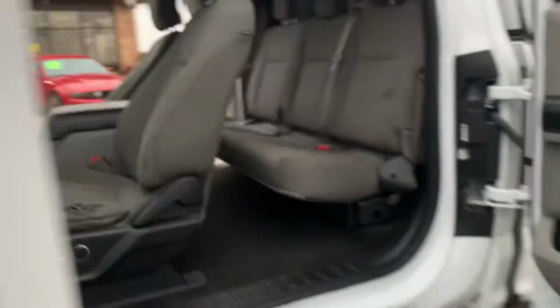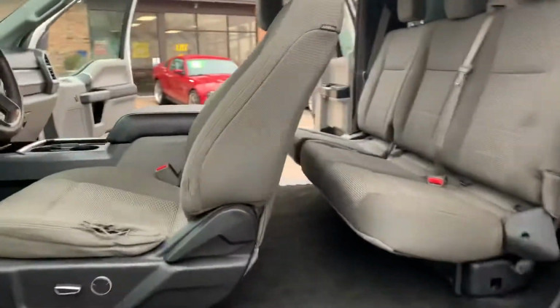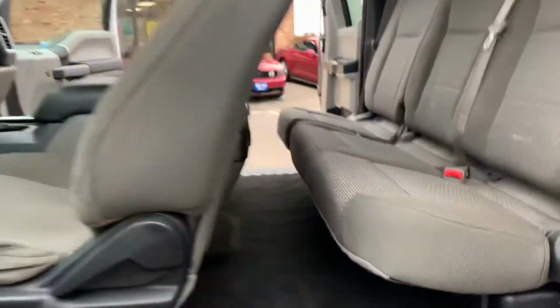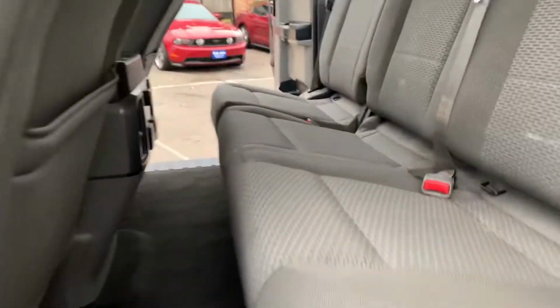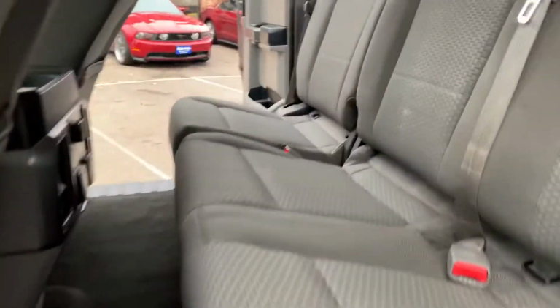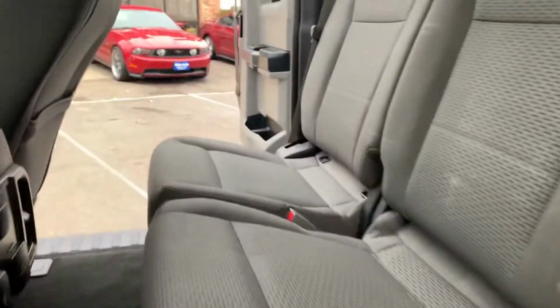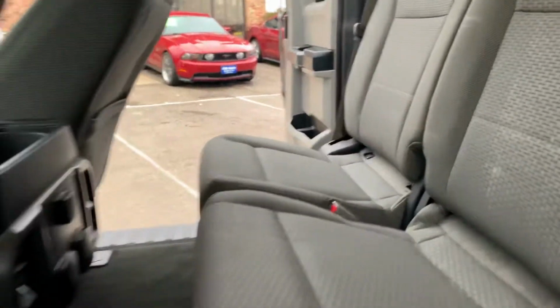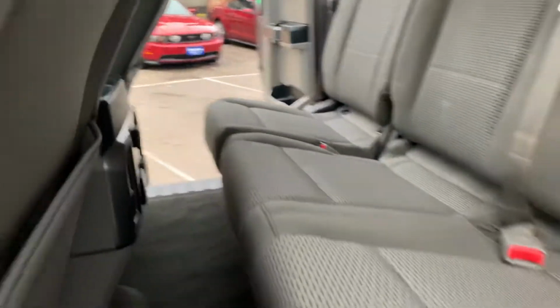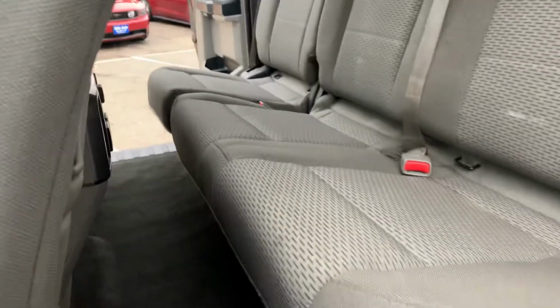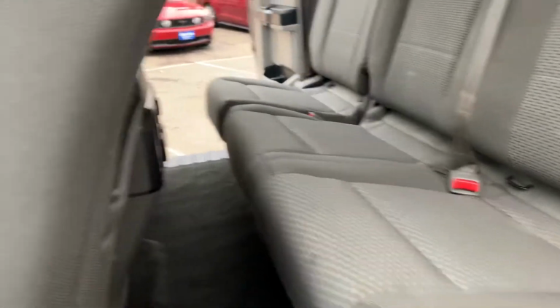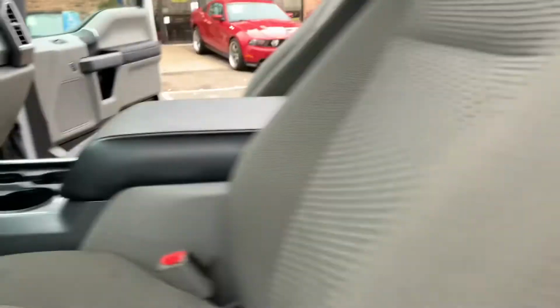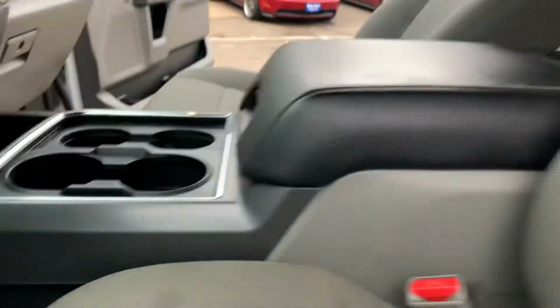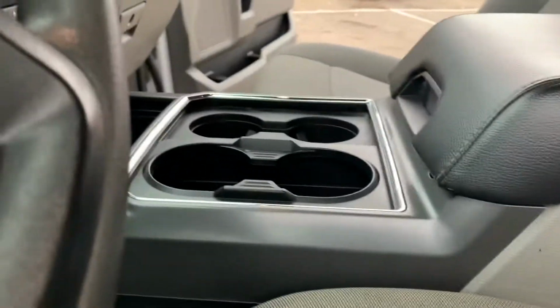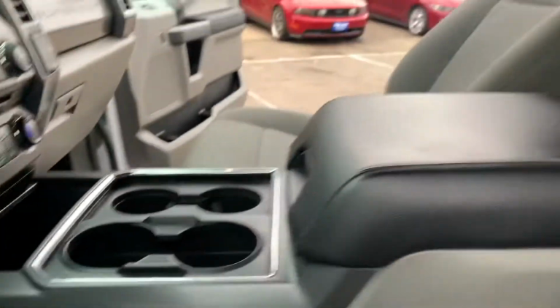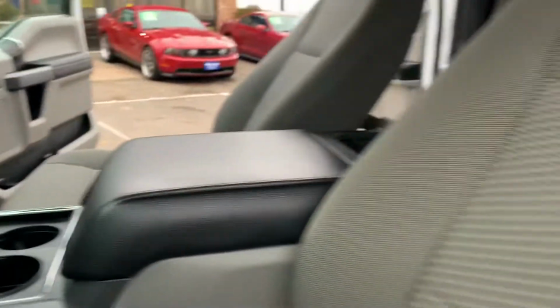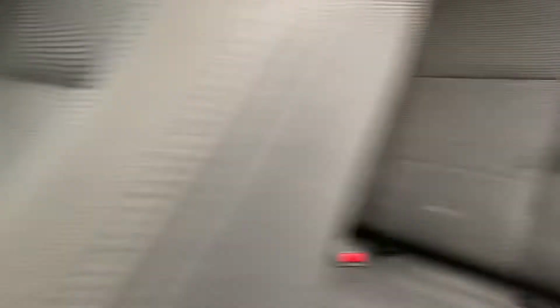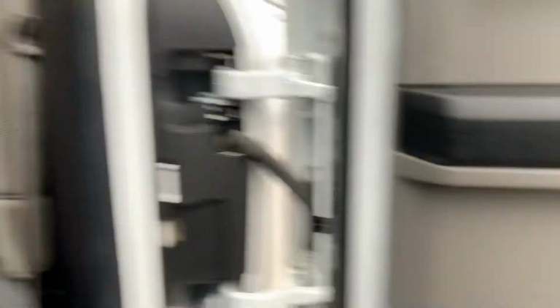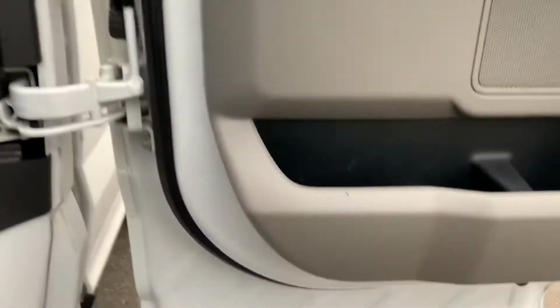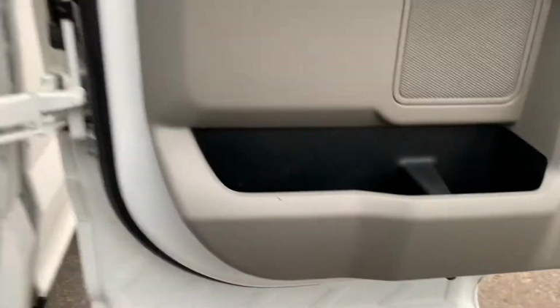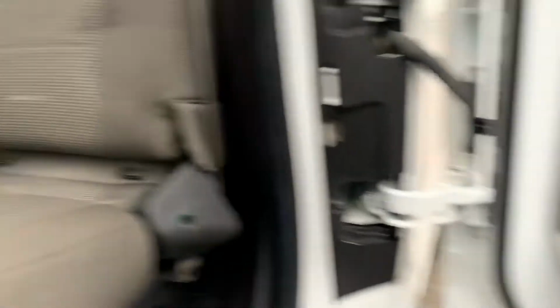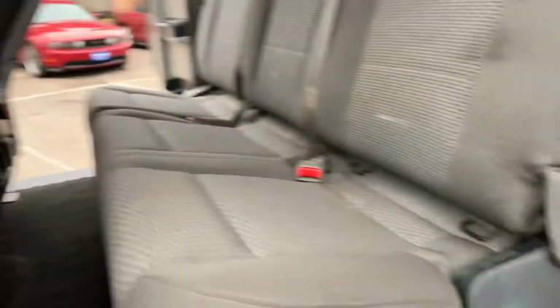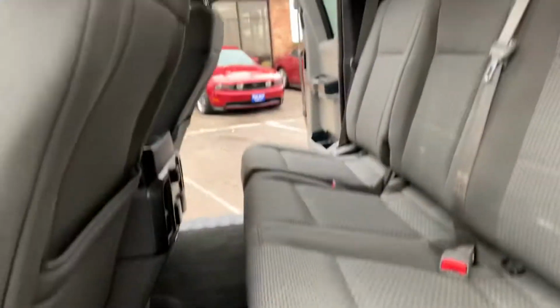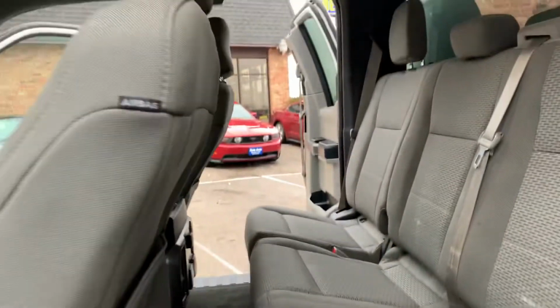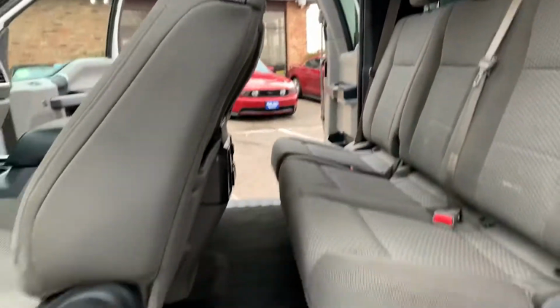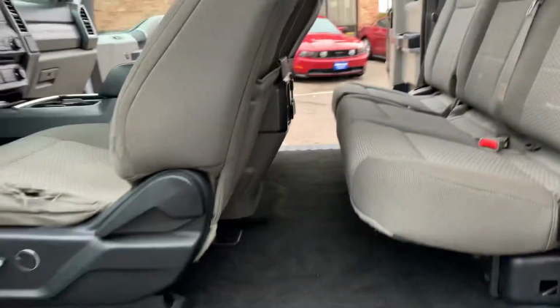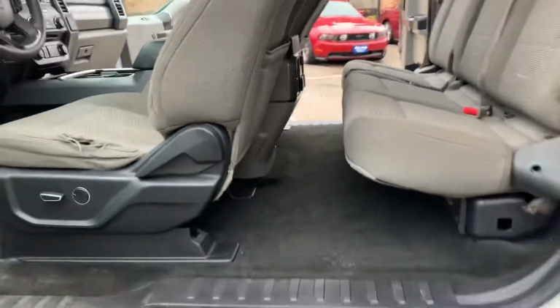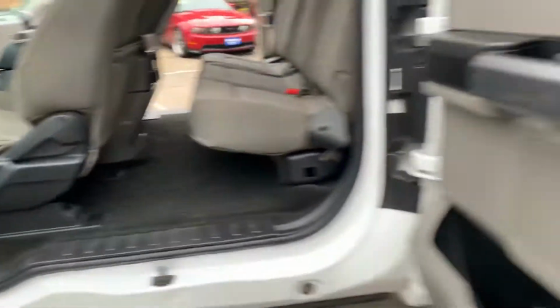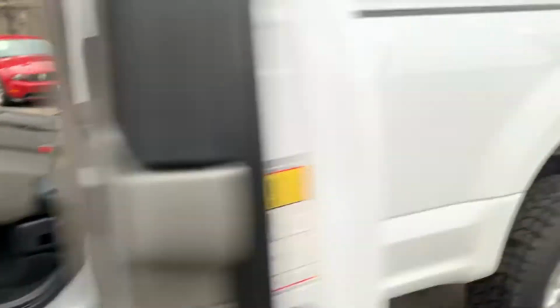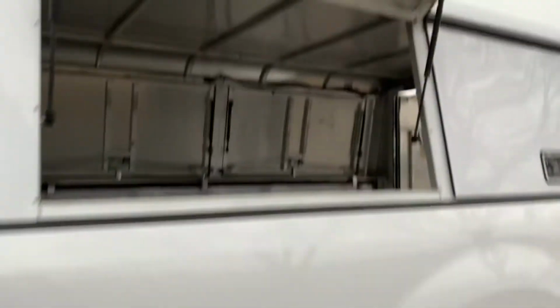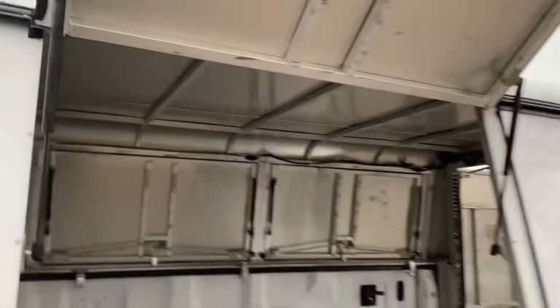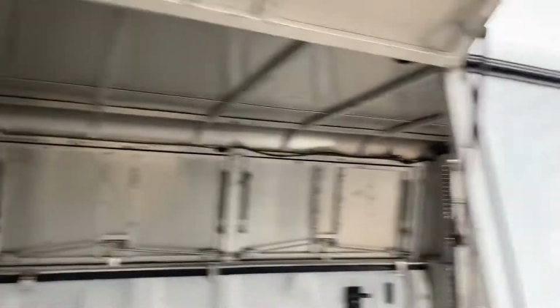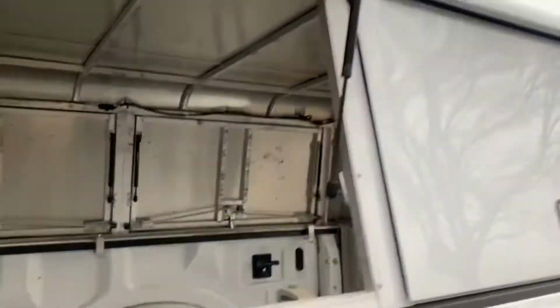Inside, this is a five-passenger. It's got the center console. The doors are in good shape. The vehicle is in amazing condition in my opinion, and it's got the utility topper.